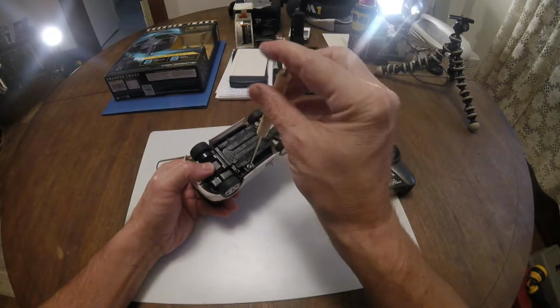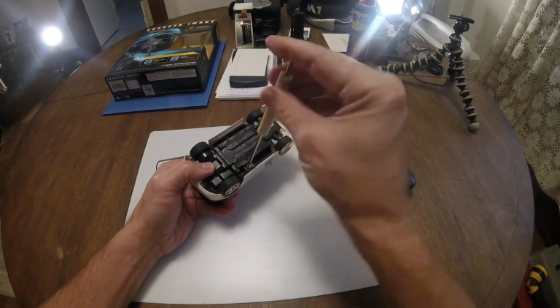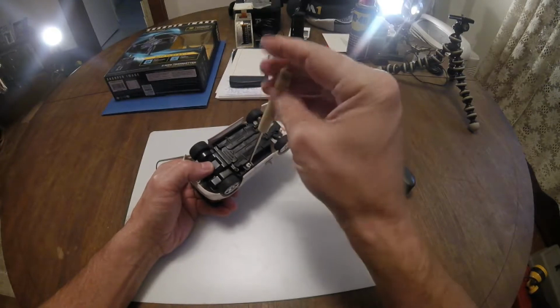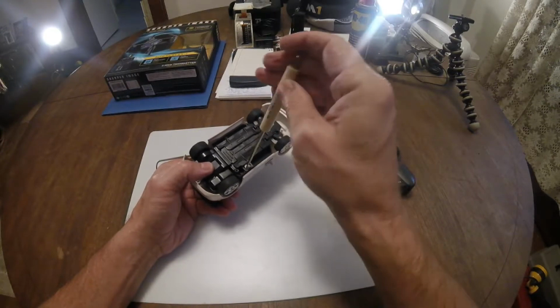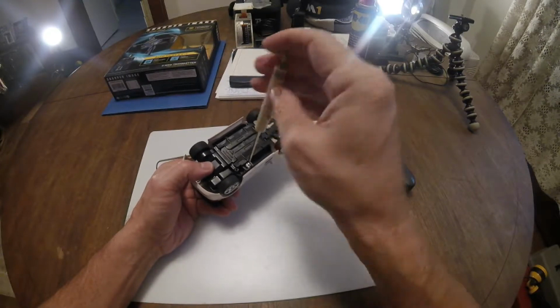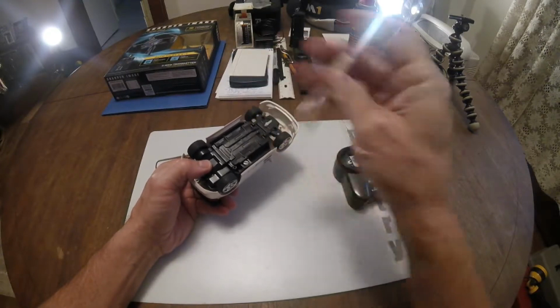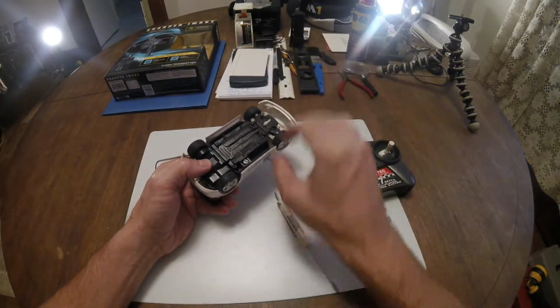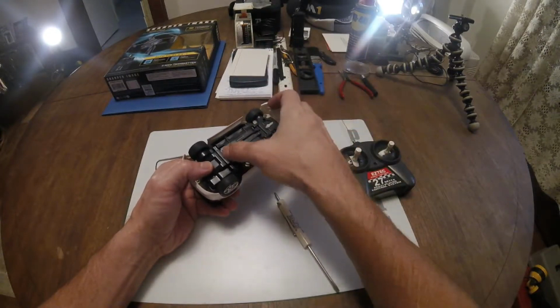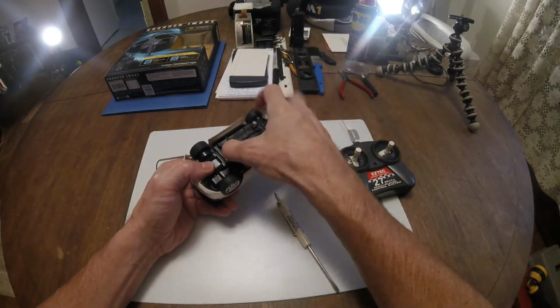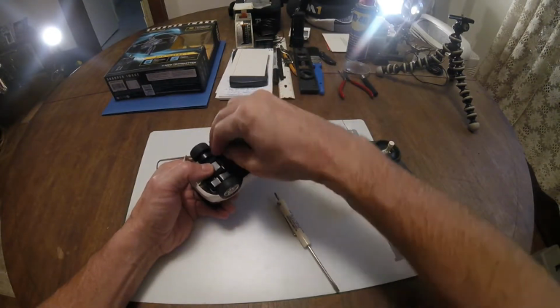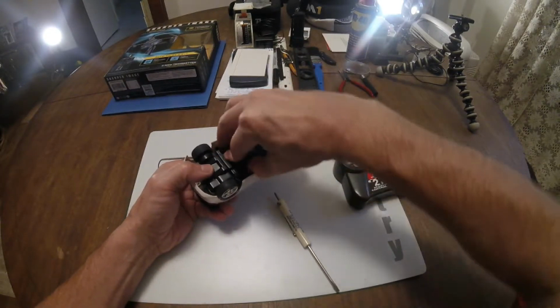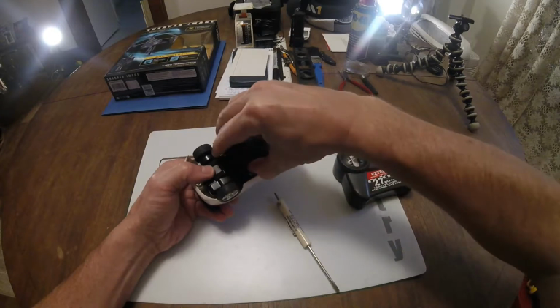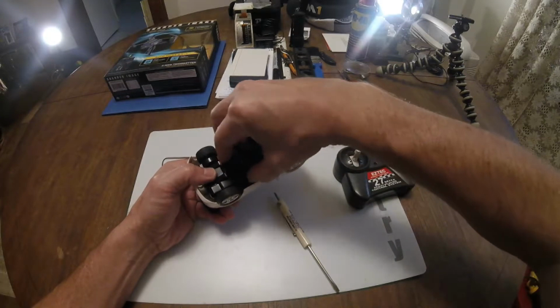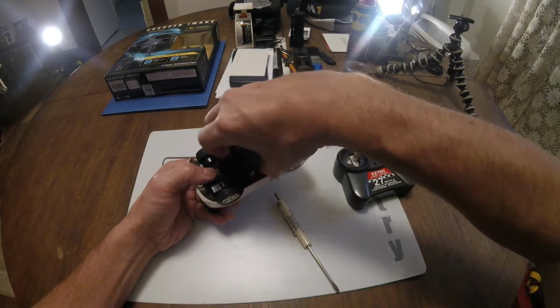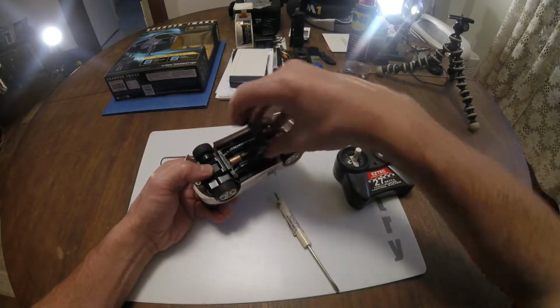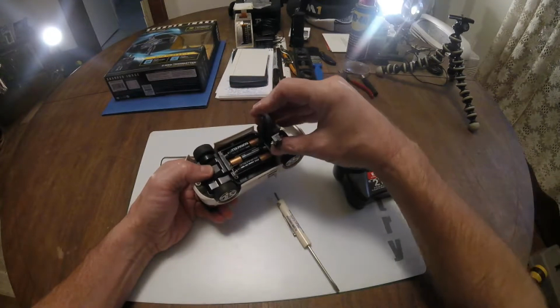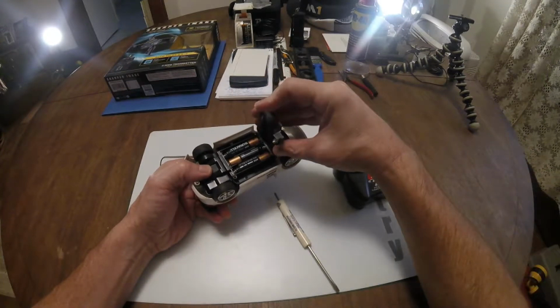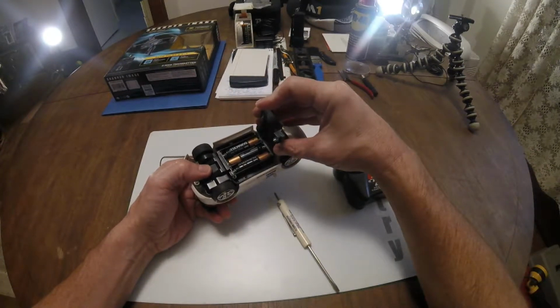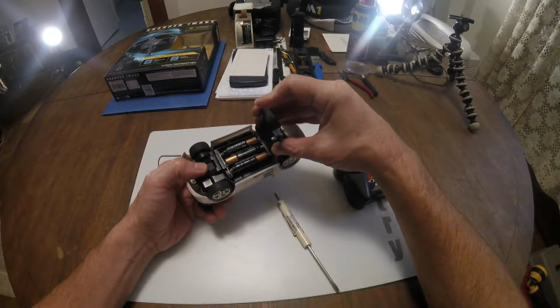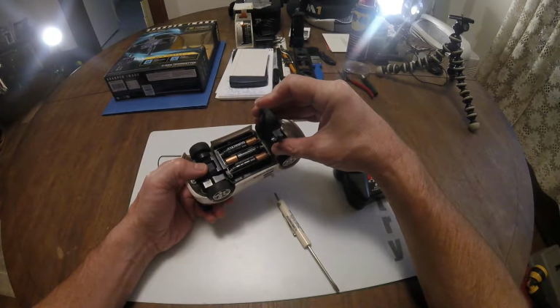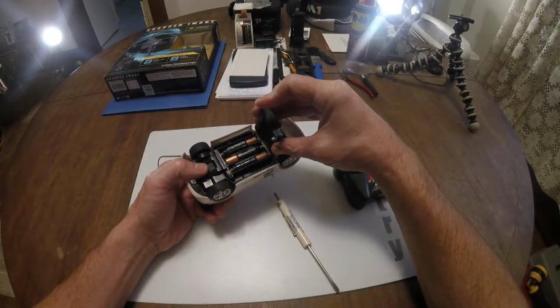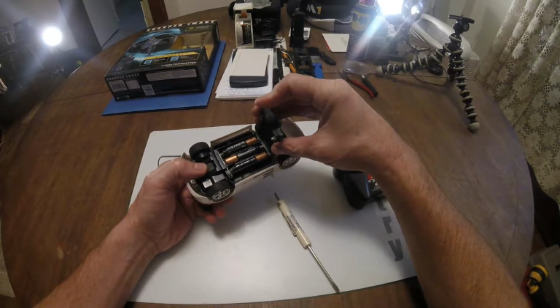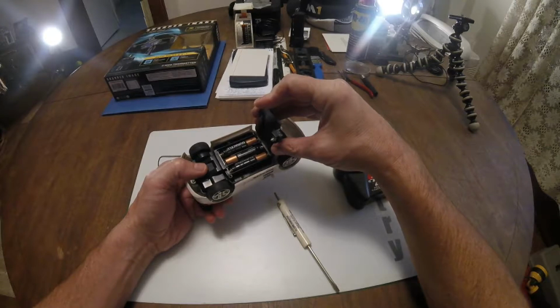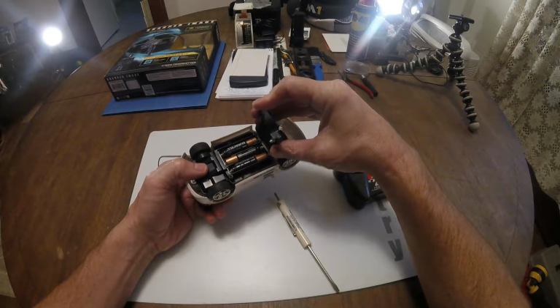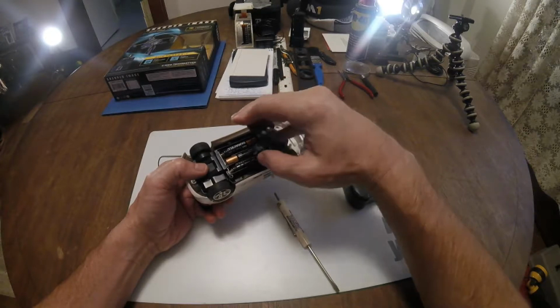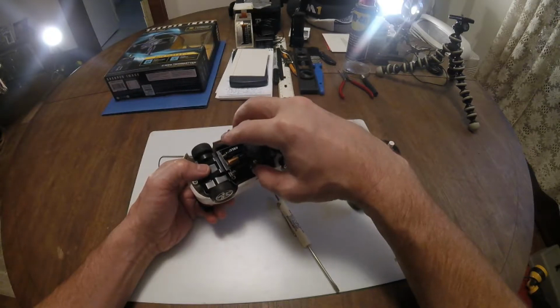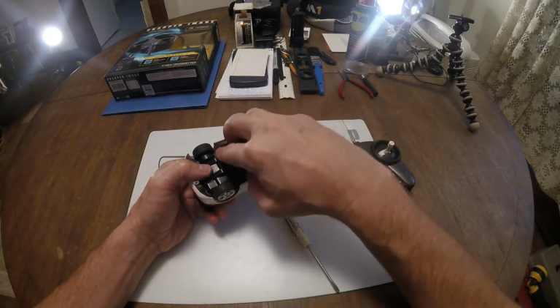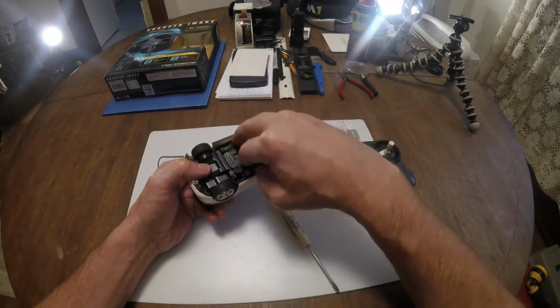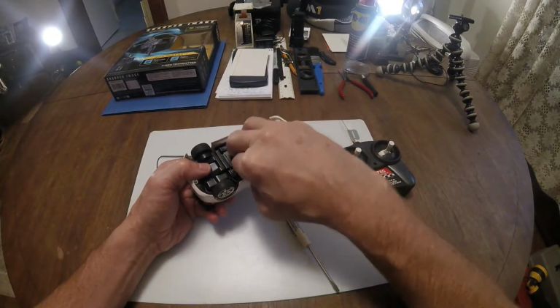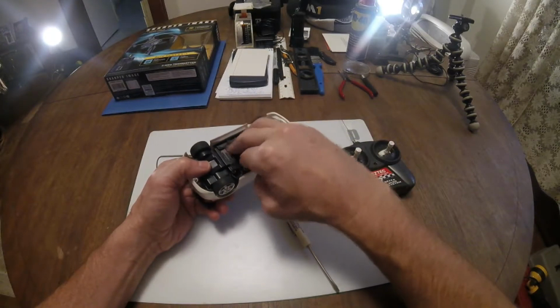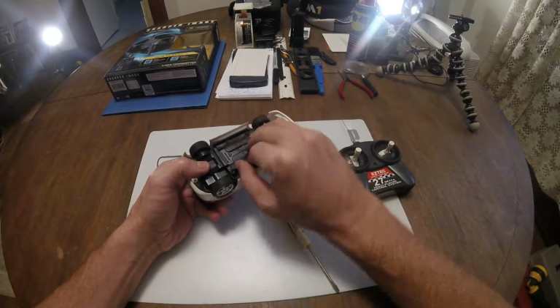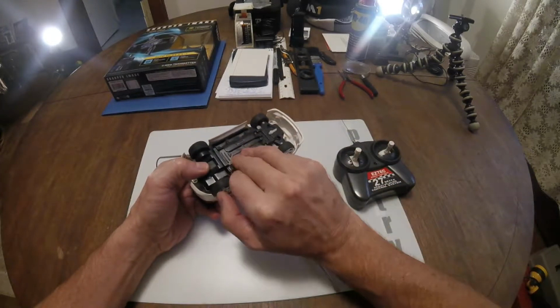I can't remember how many batteries this takes — let's open it up and find out. I'm a huge fan of these screw-on things. It takes three triple-As for the car and two double-As for the transmitter.